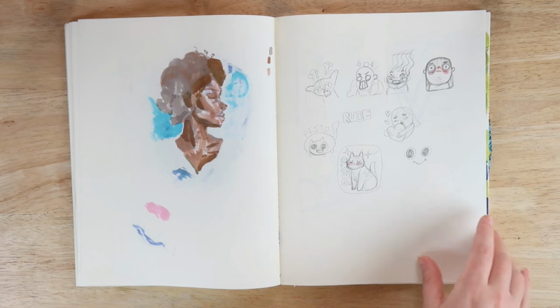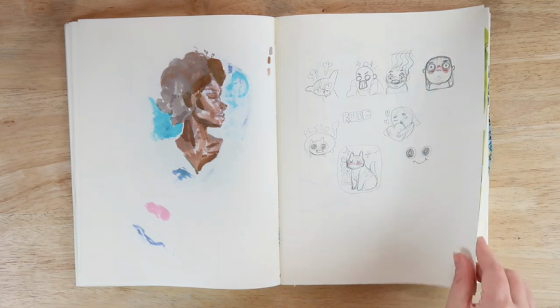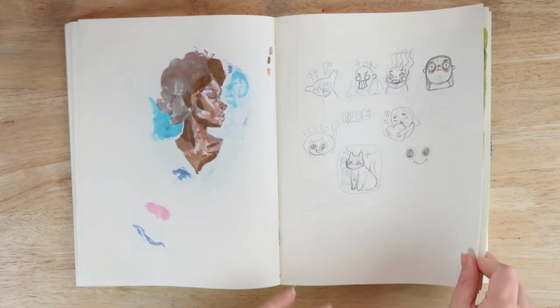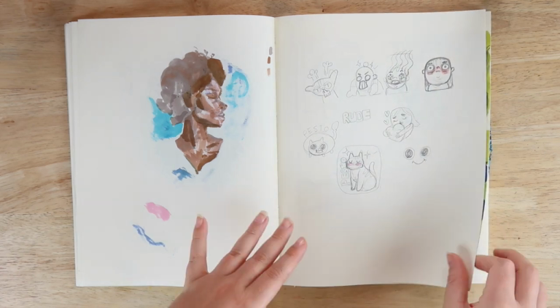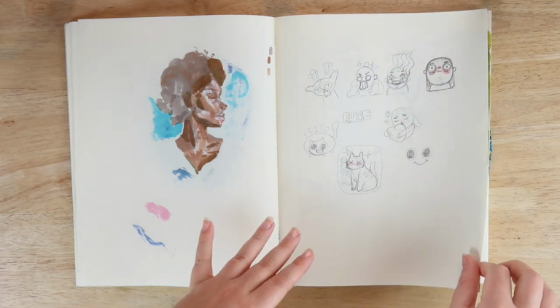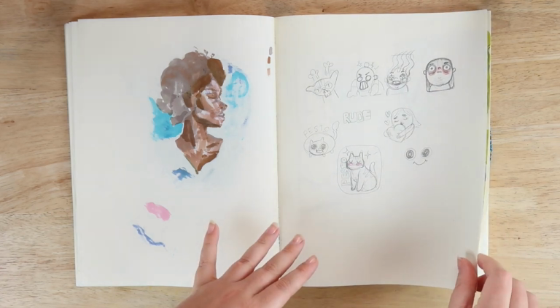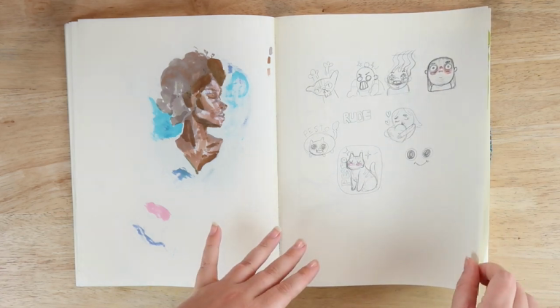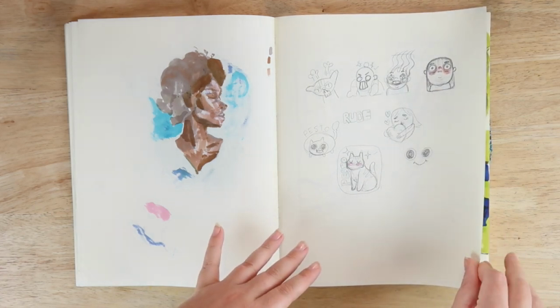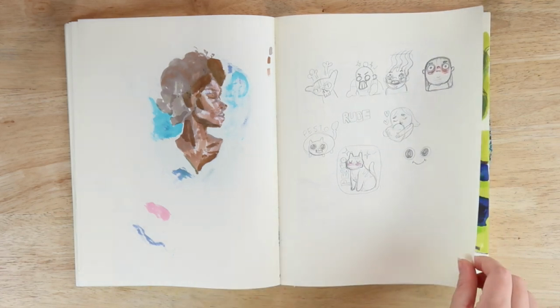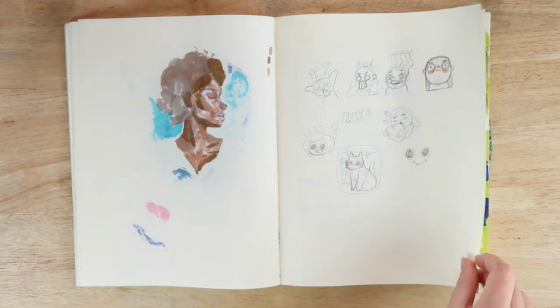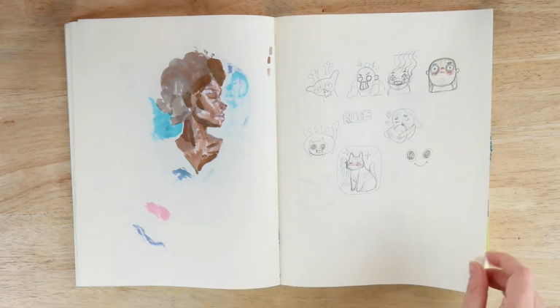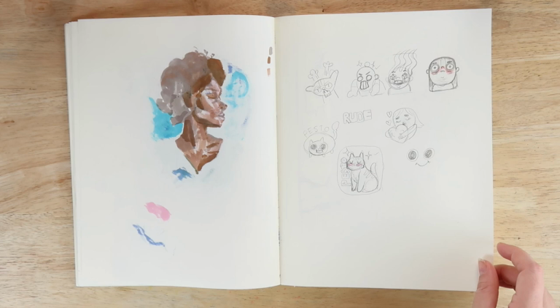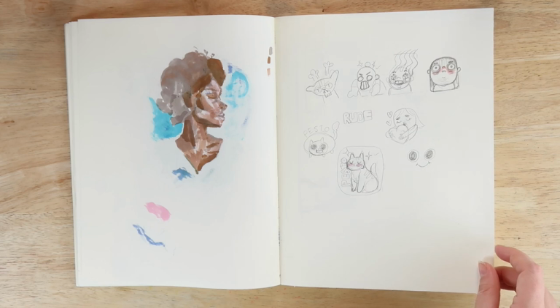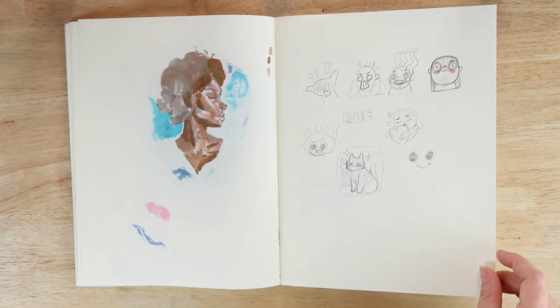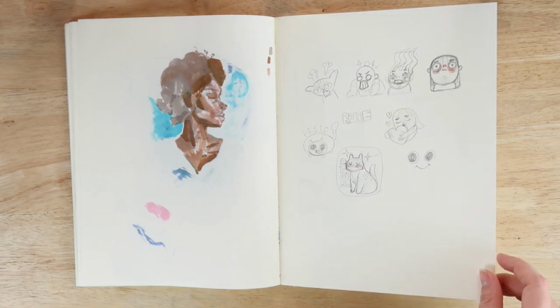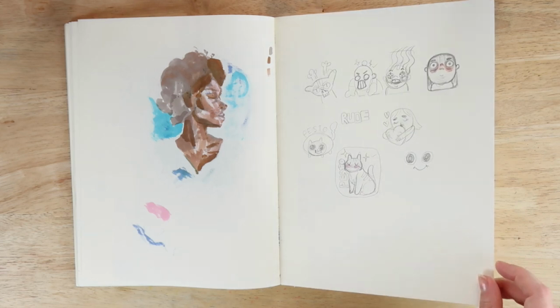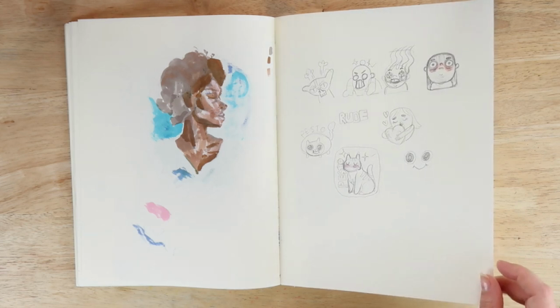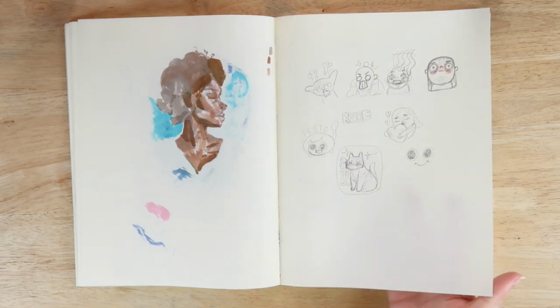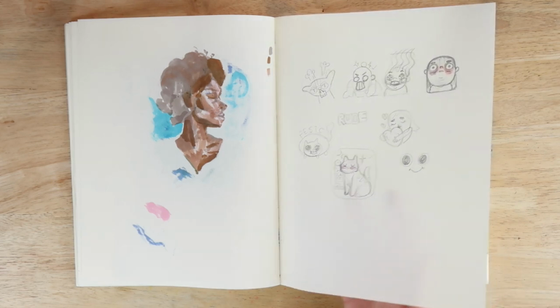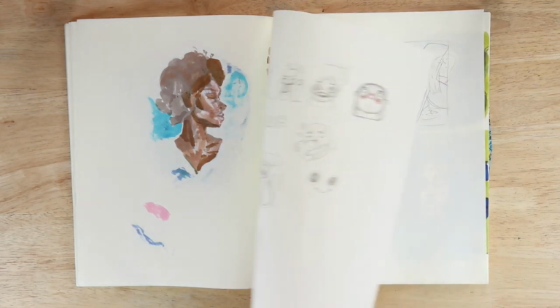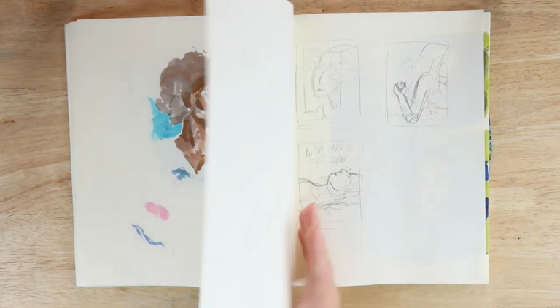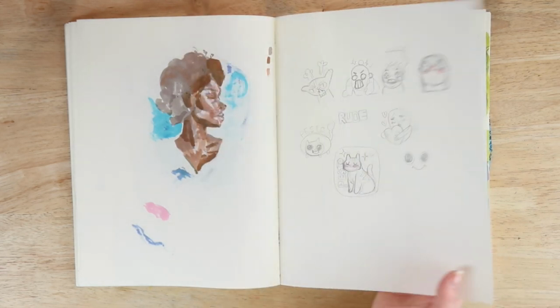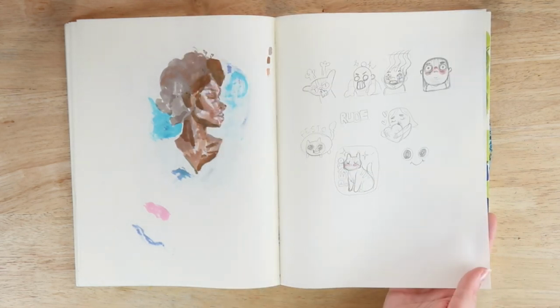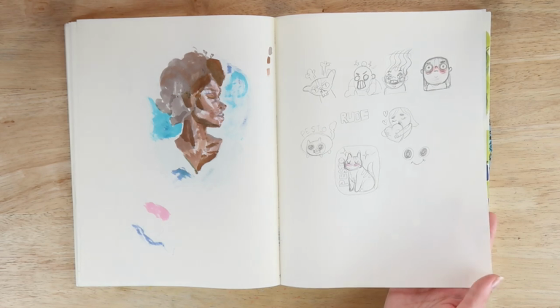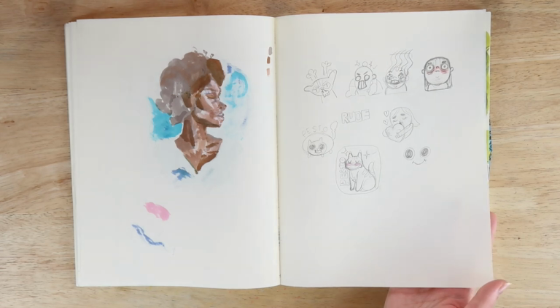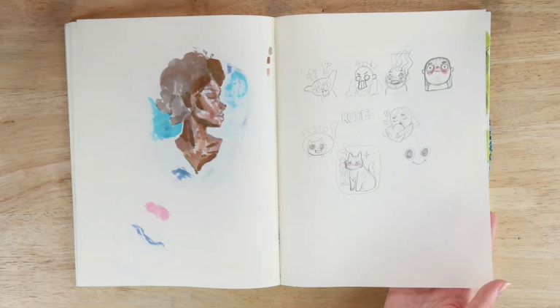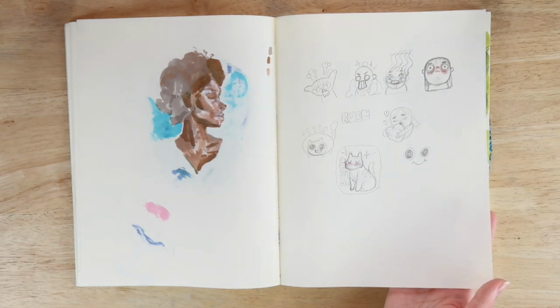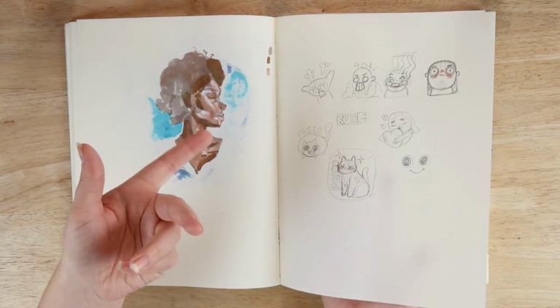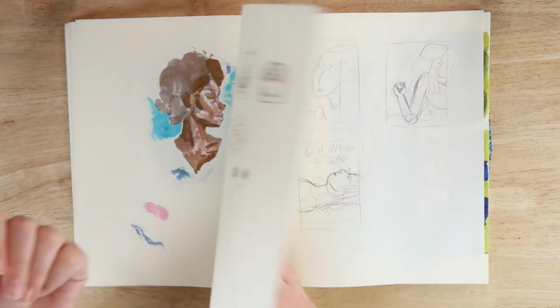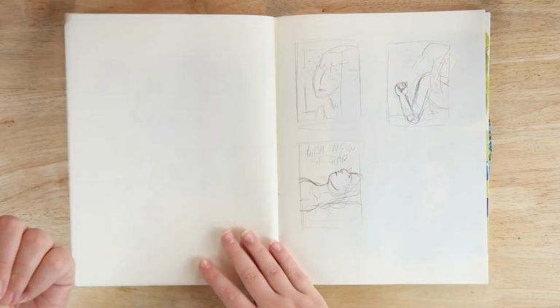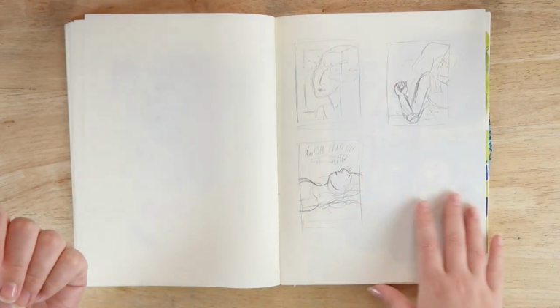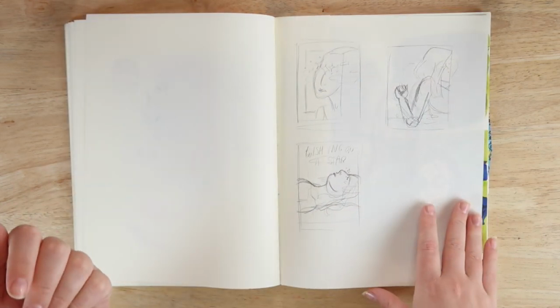Here are some maybe emotes for my Twitch. I just sketched out some stuff — I kind of like these but I don't know which ones I like best because I only get five, so I have to think about which ones I want to do.